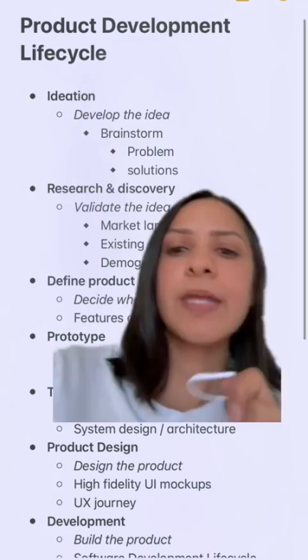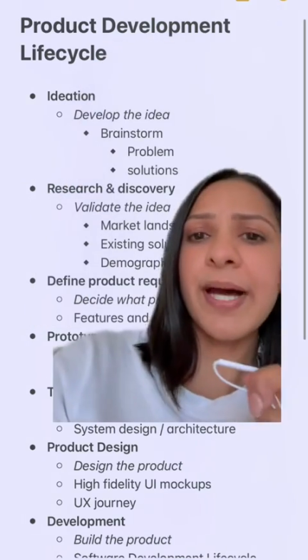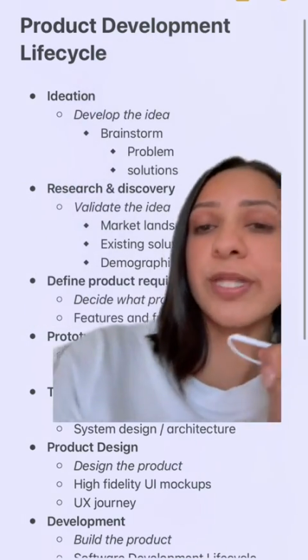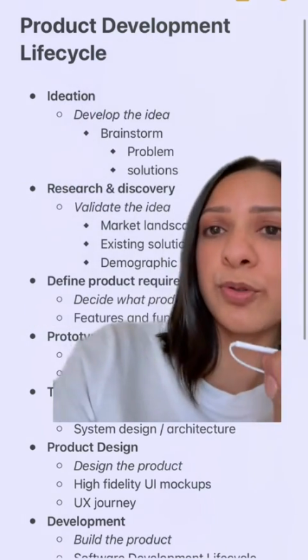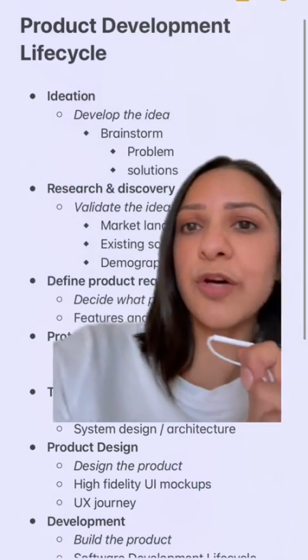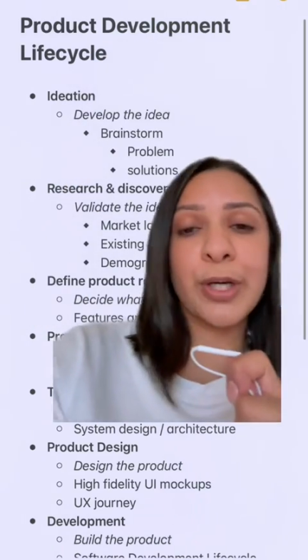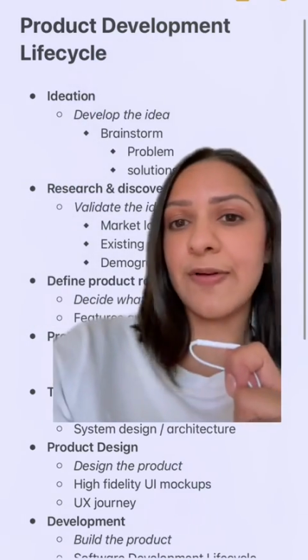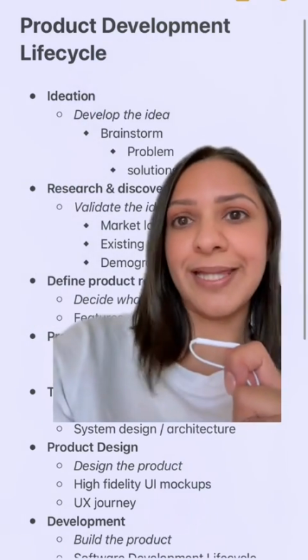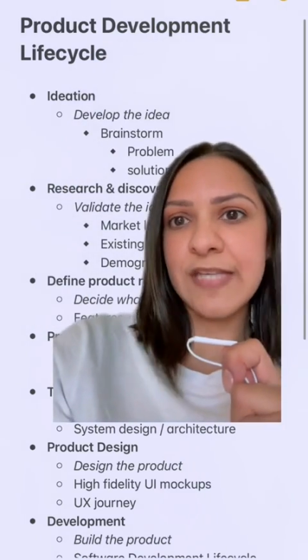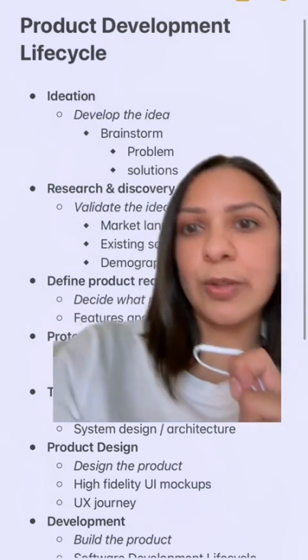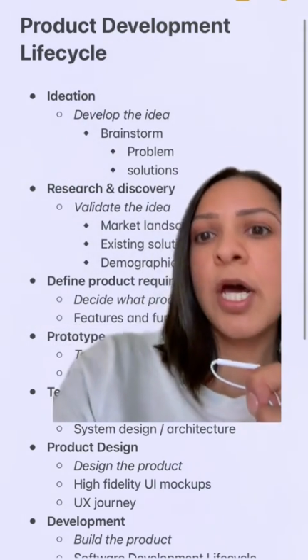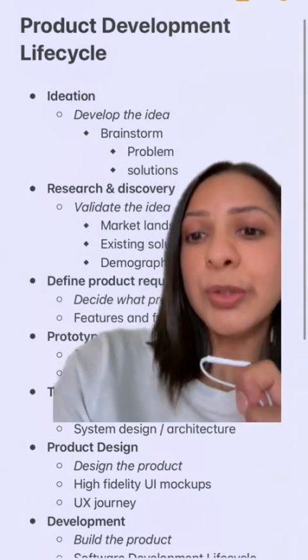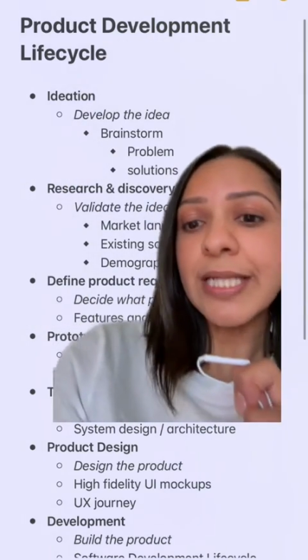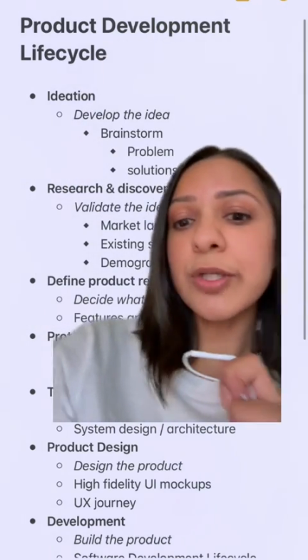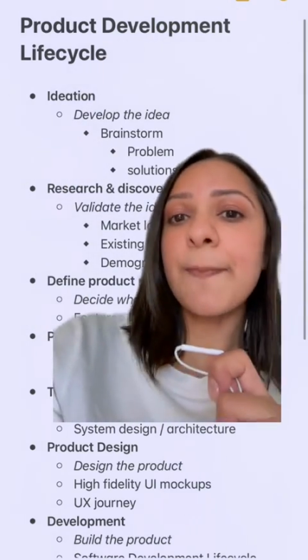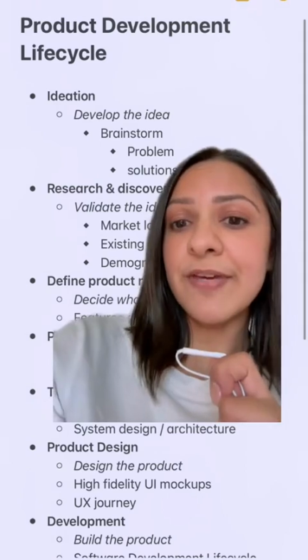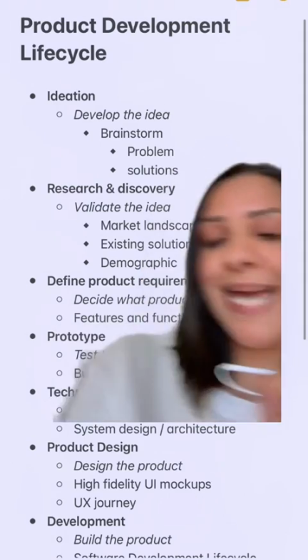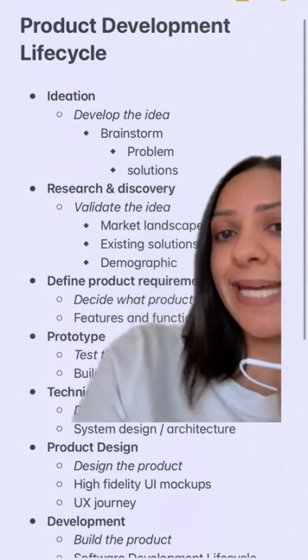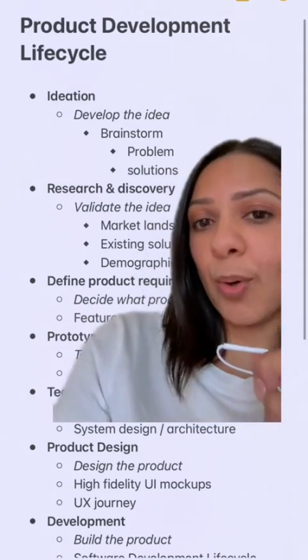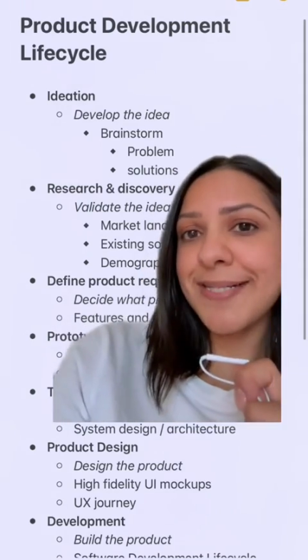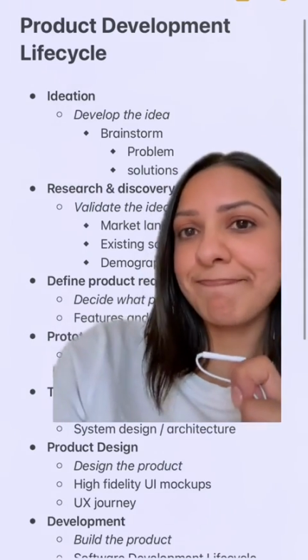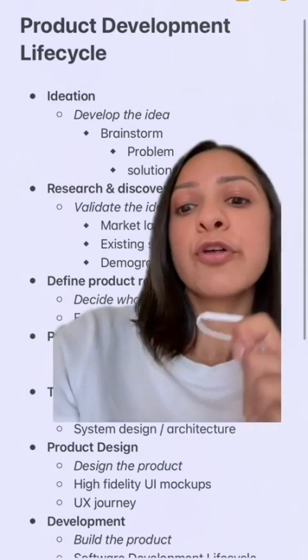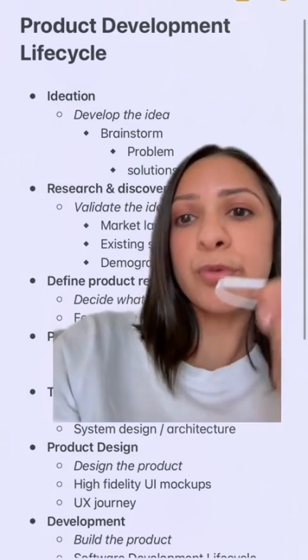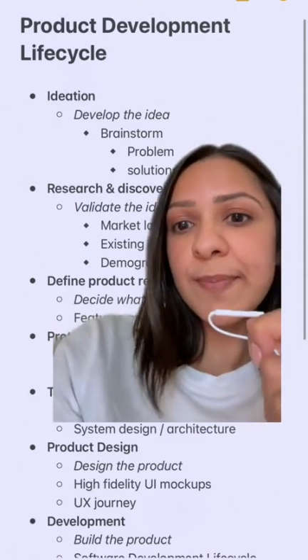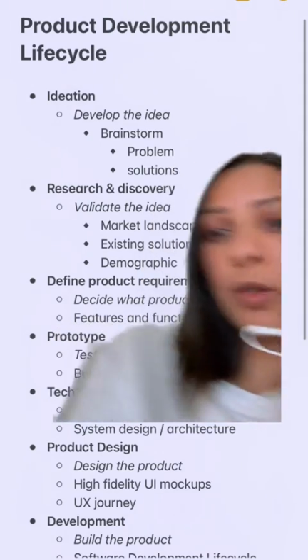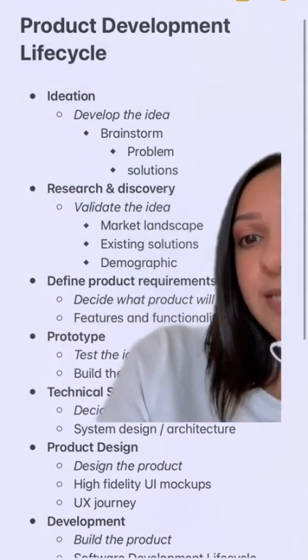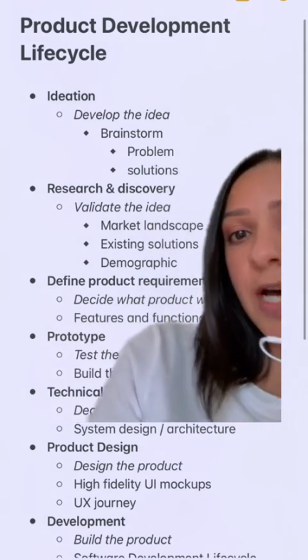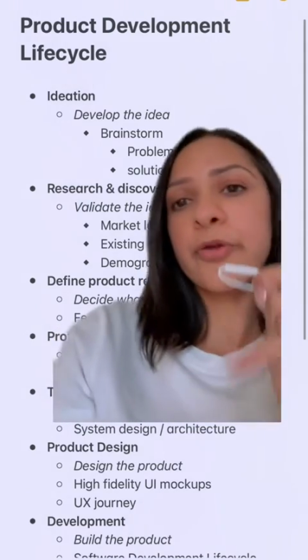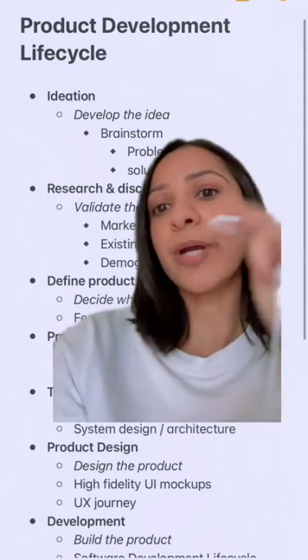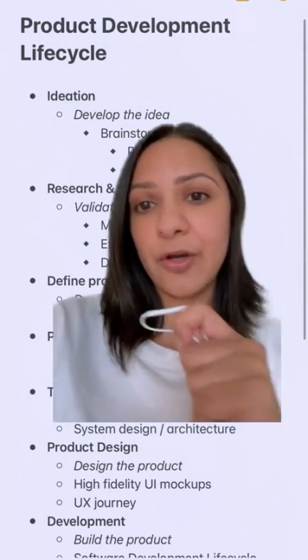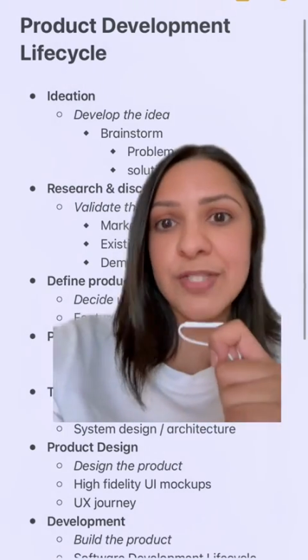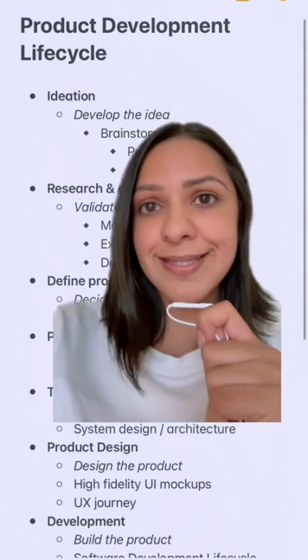By the way, the beauty of the product development life cycle is you can literally pivot at any point through something you discover through any of these phases.